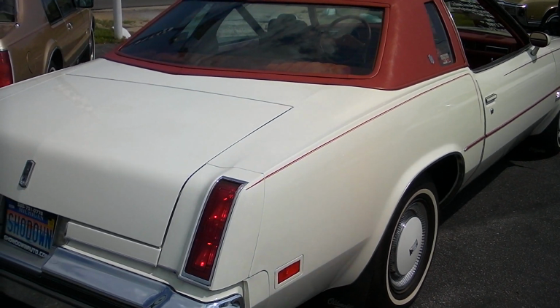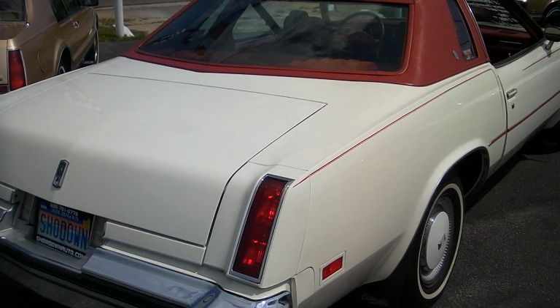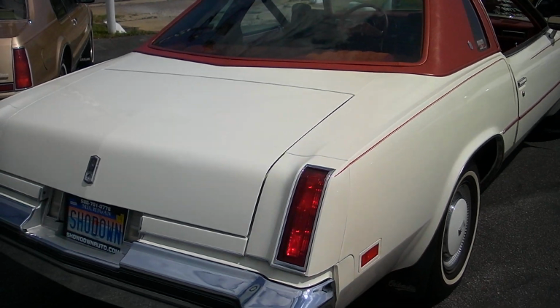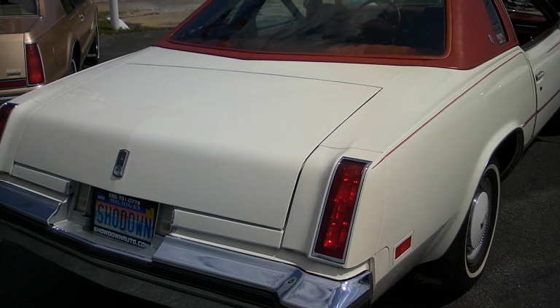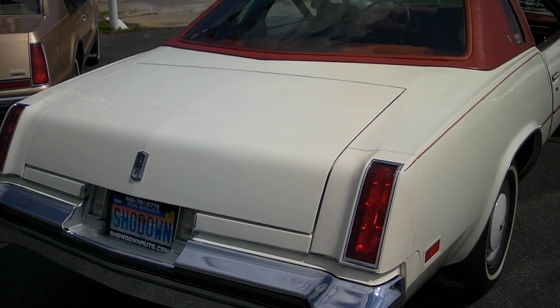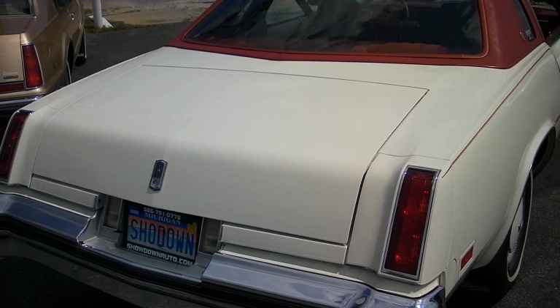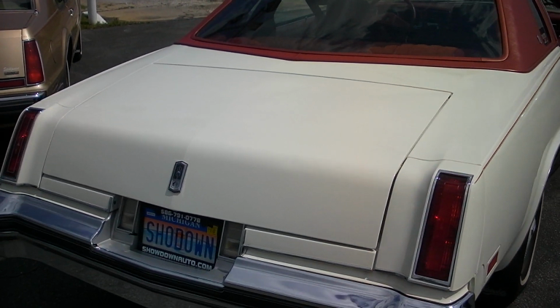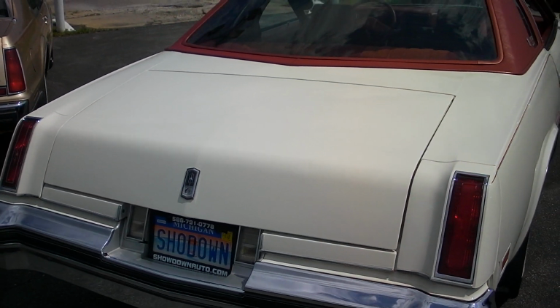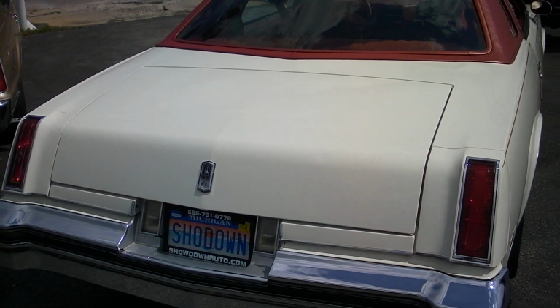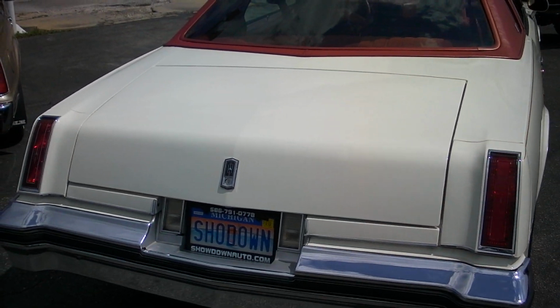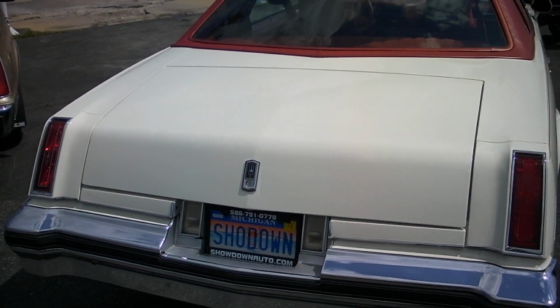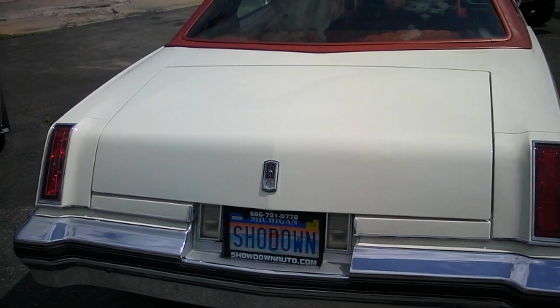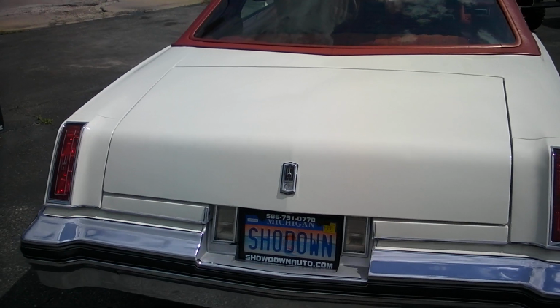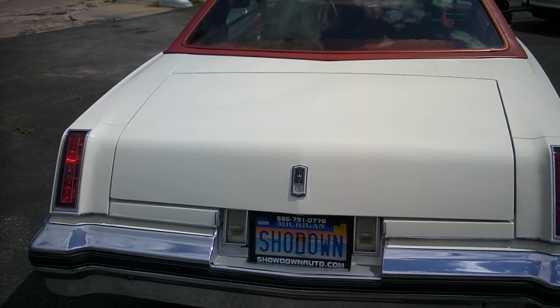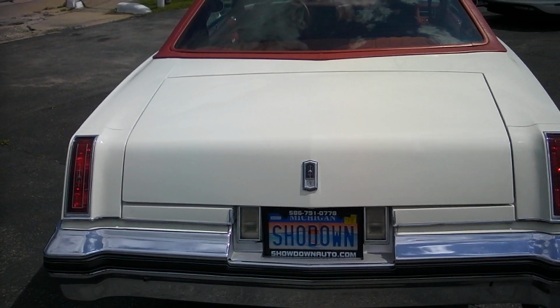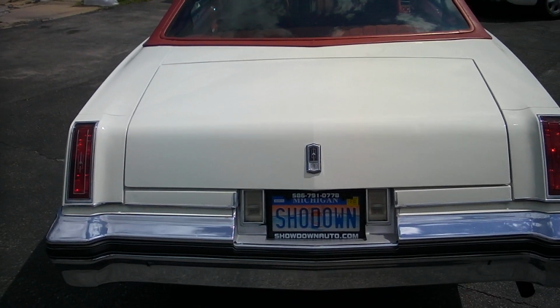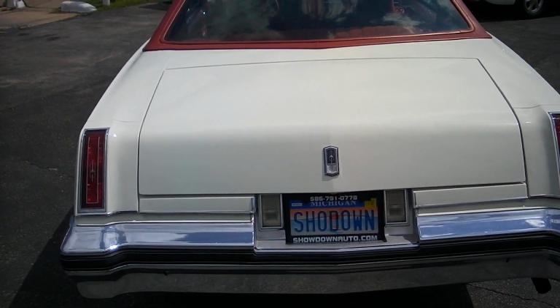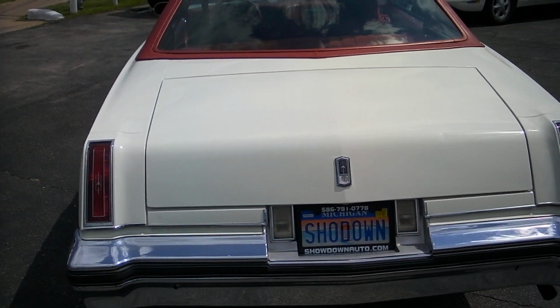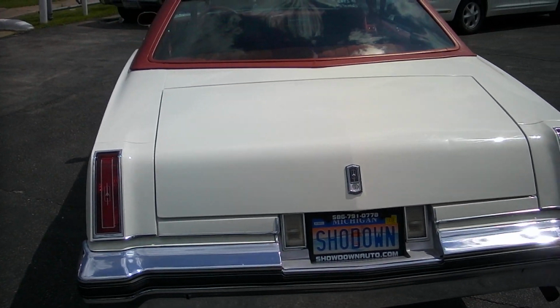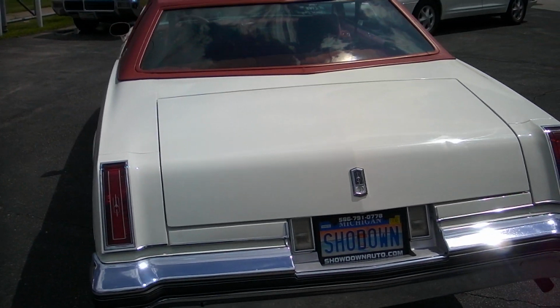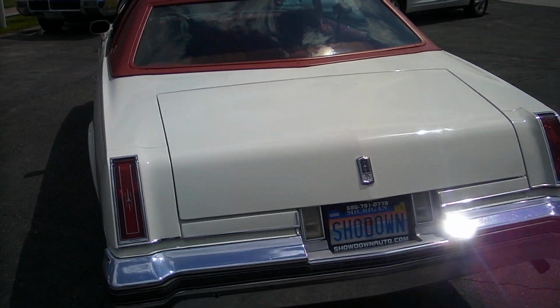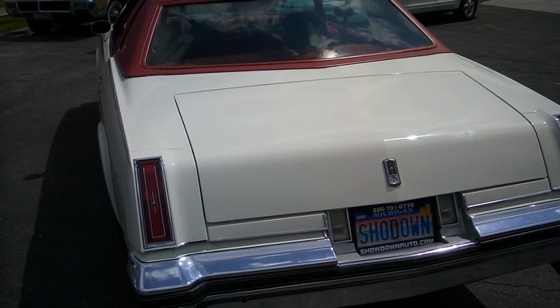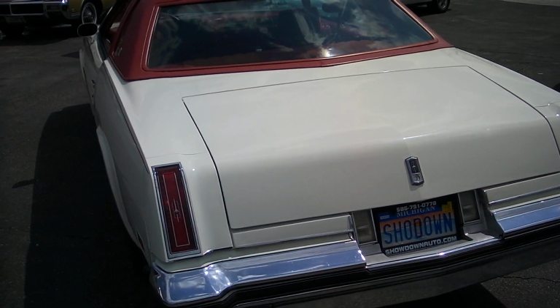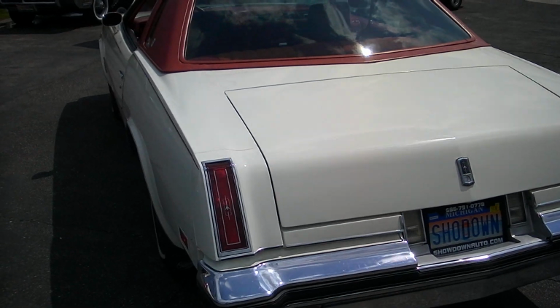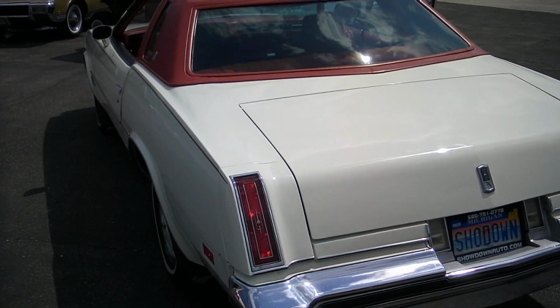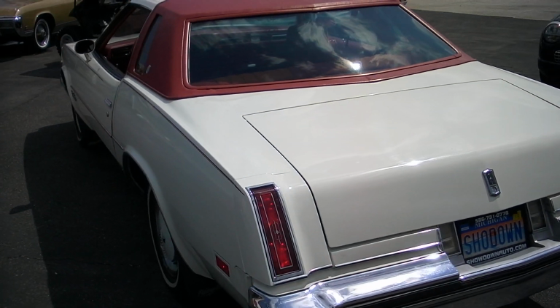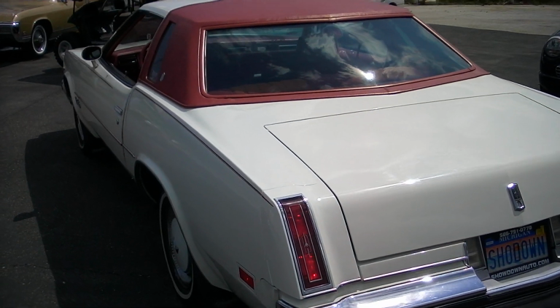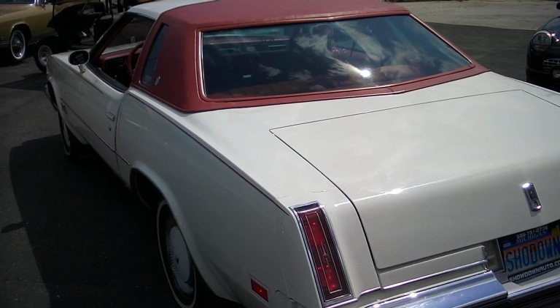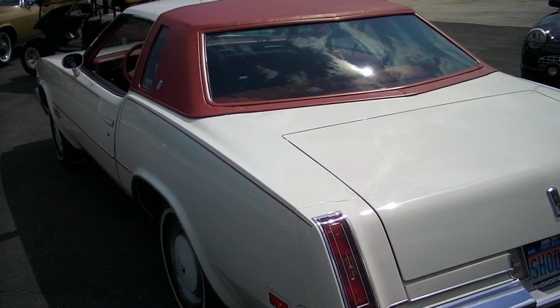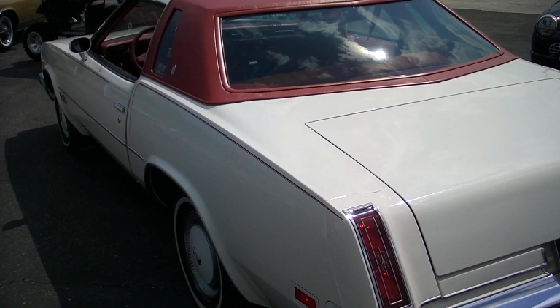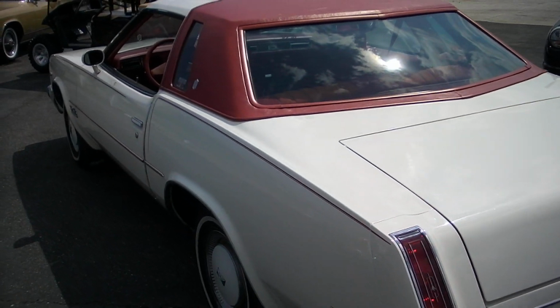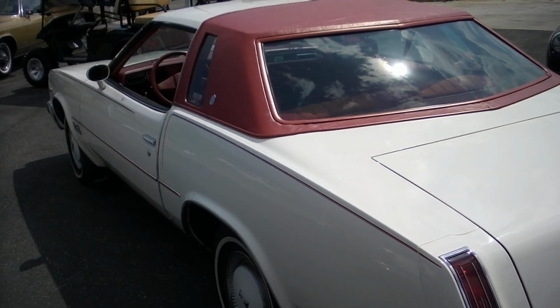It does have the 350 motor in it with the factory air conditioning that does work. It might need a little charge if you're fussy, but overall everything in the car does work that I'm aware of. Runs and drives like new. Just a nice car.